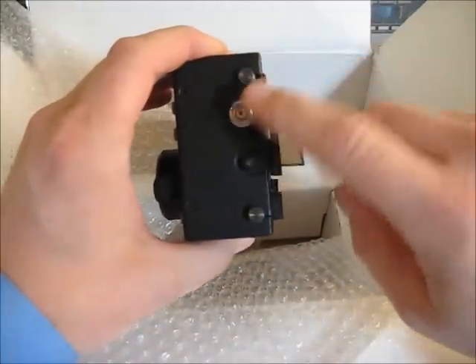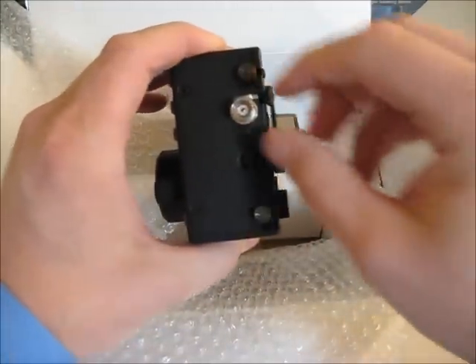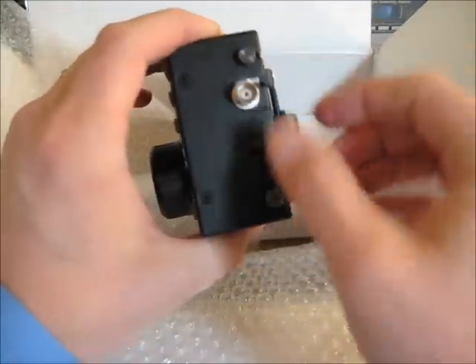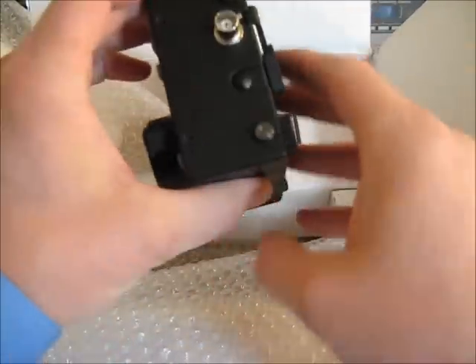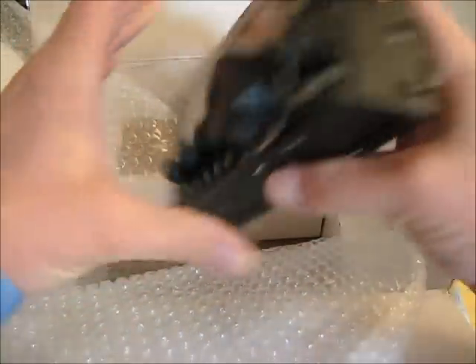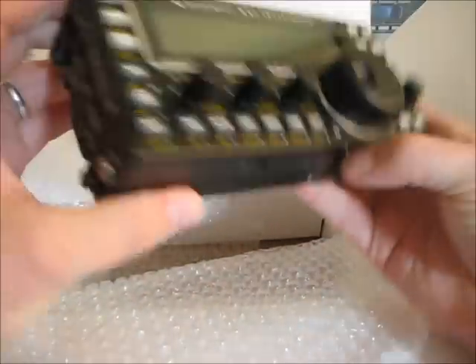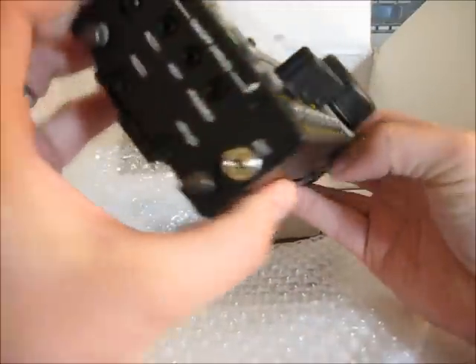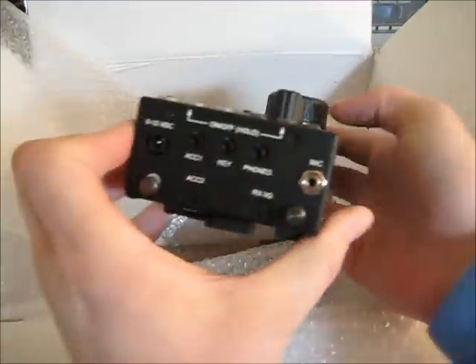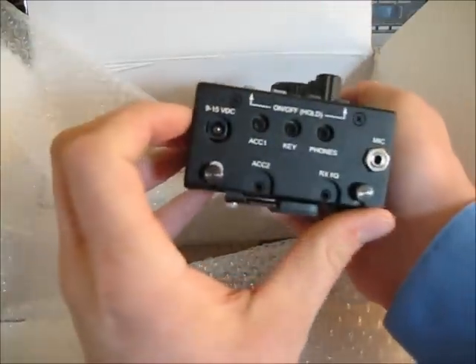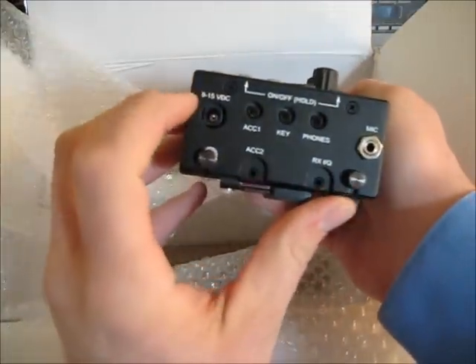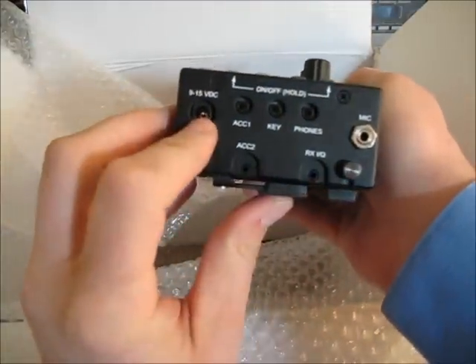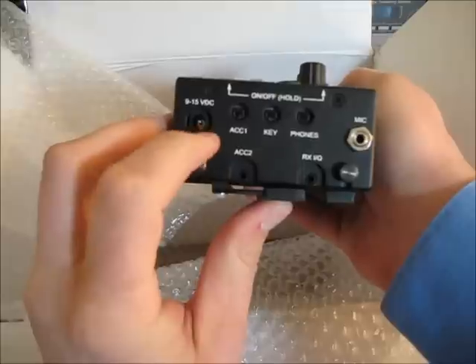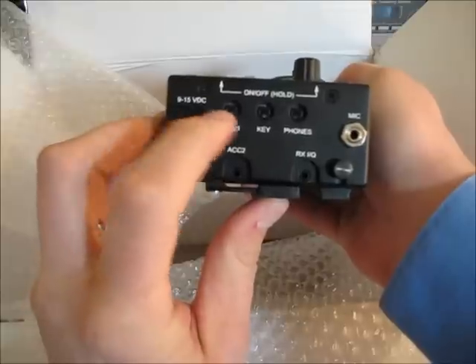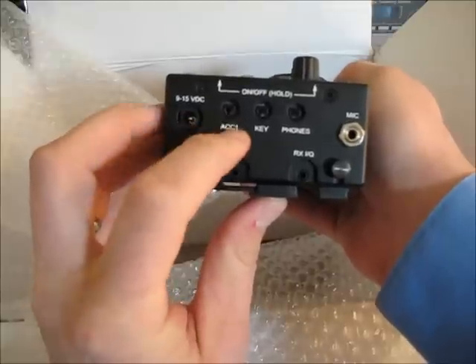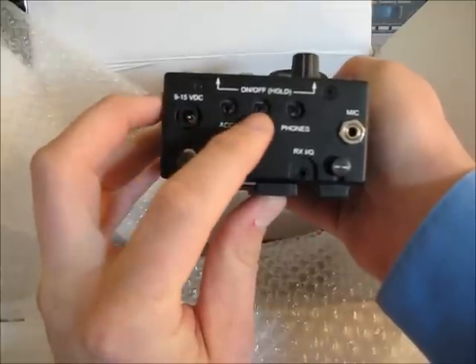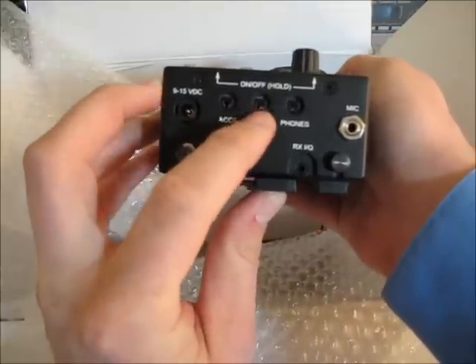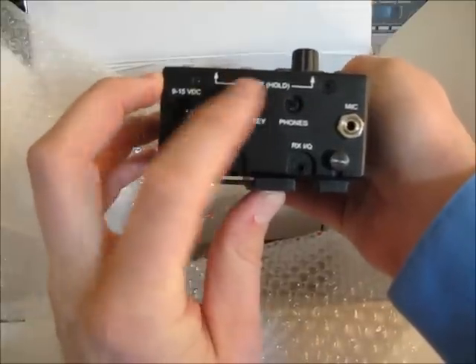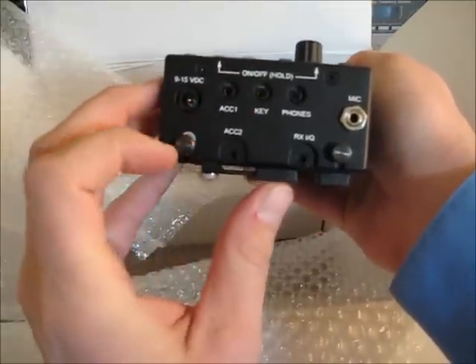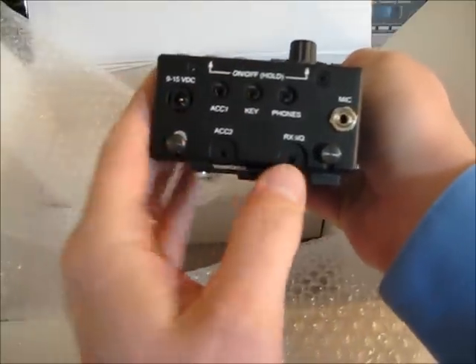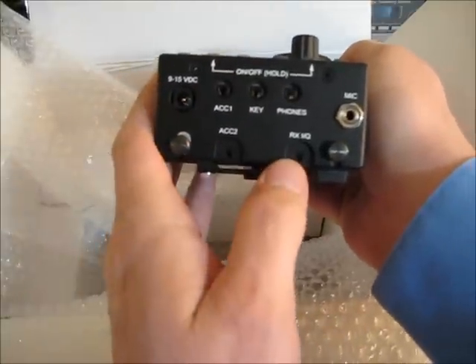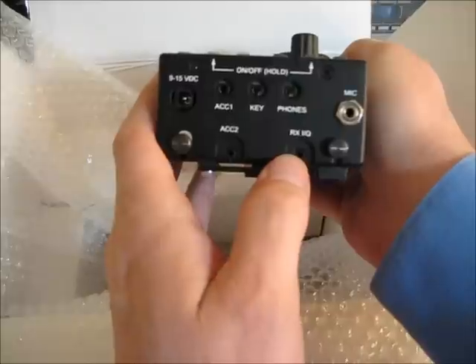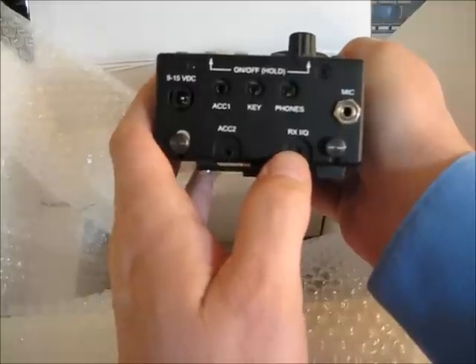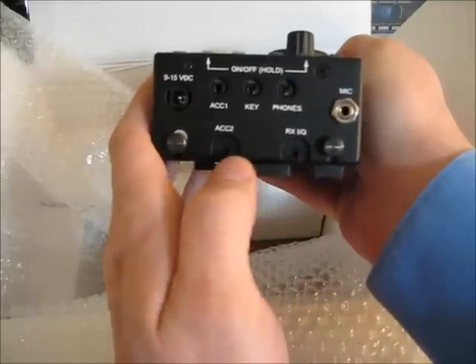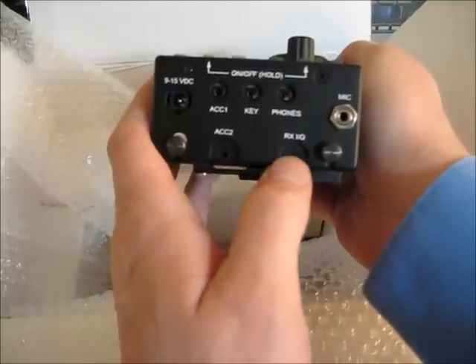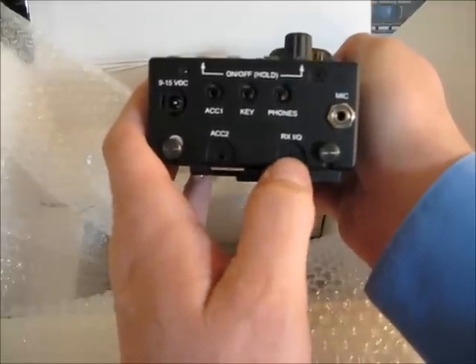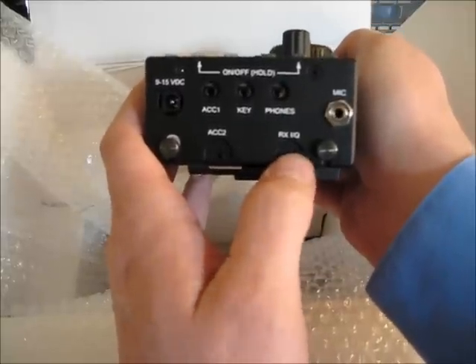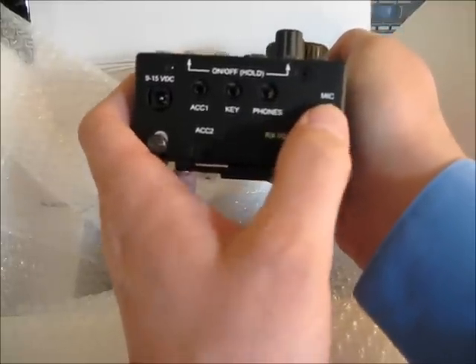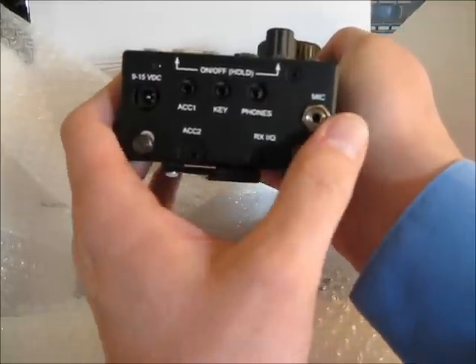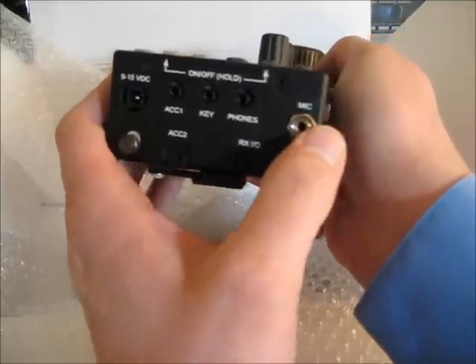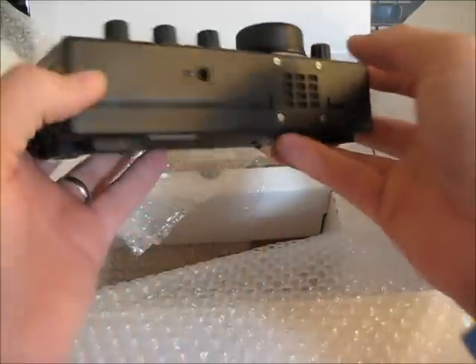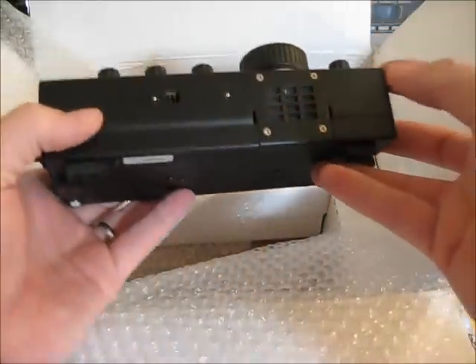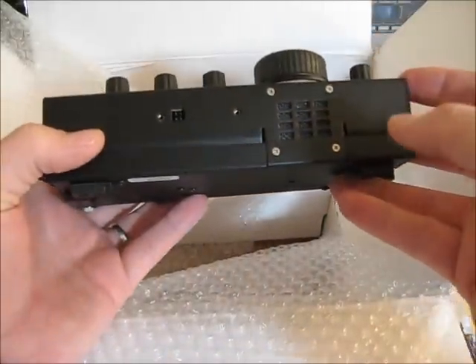Antenna. Looks like we've got power, accessory, key, headphones, receive — for the IQ — and the microphone. Excellent.